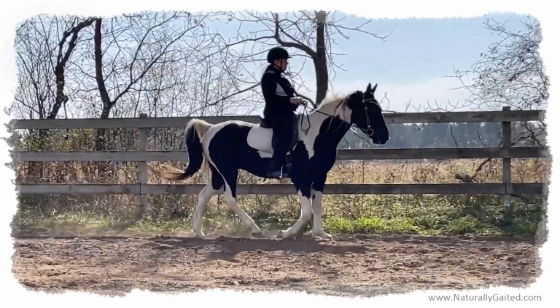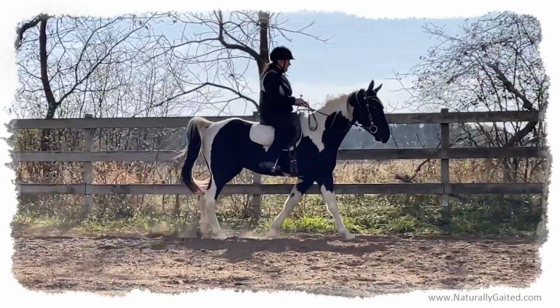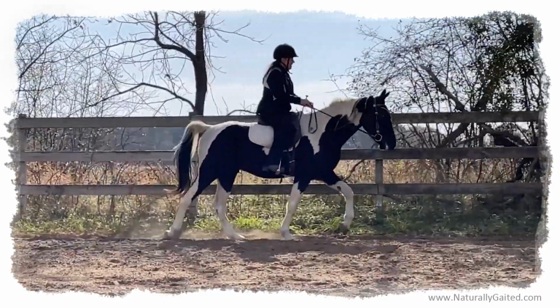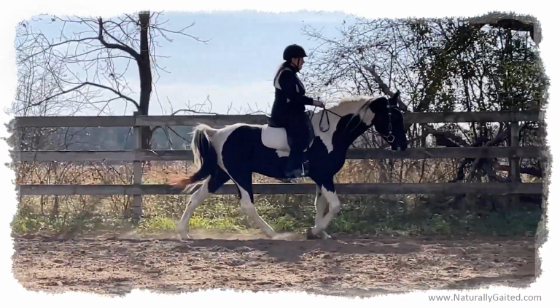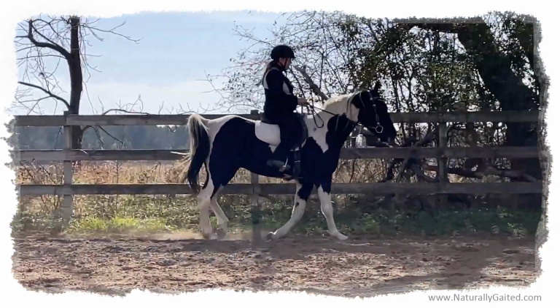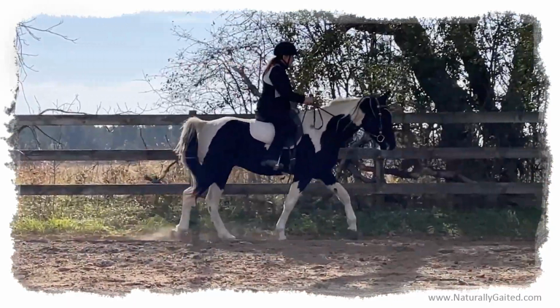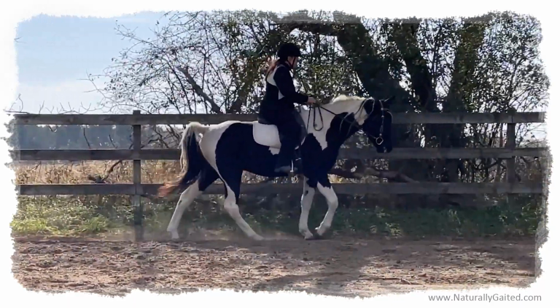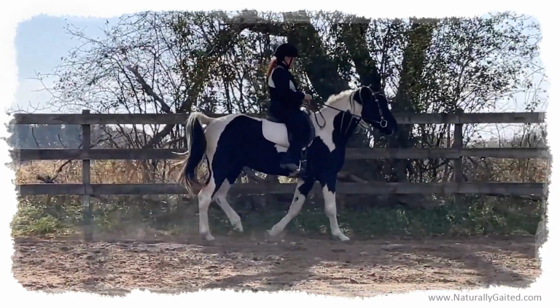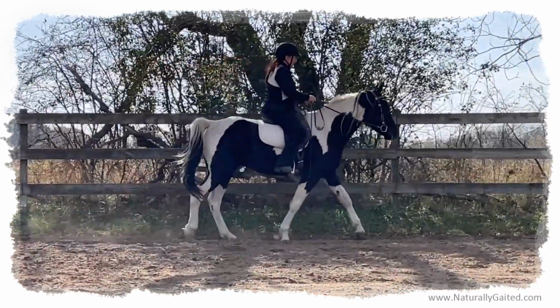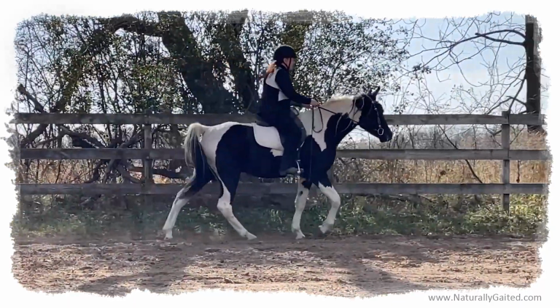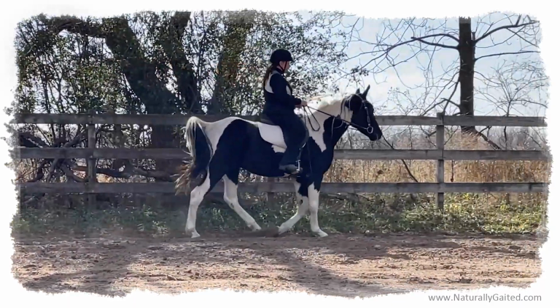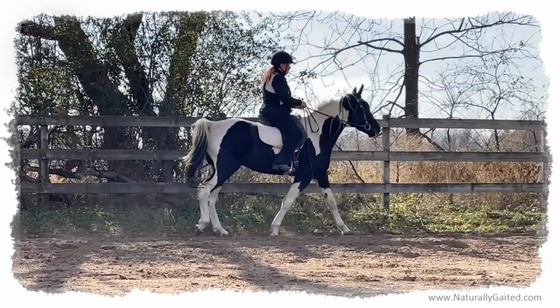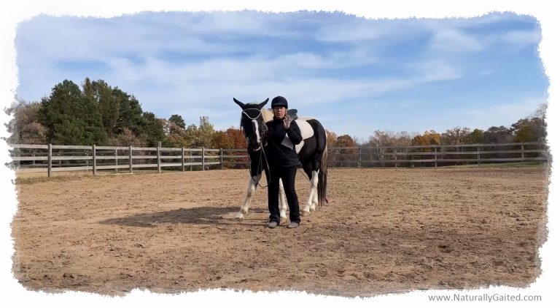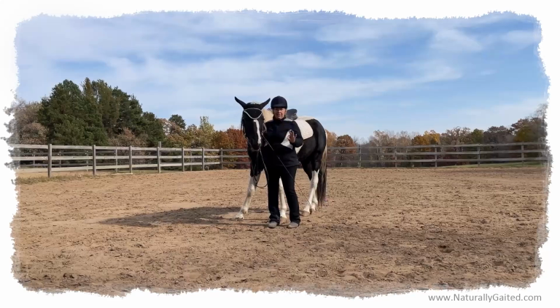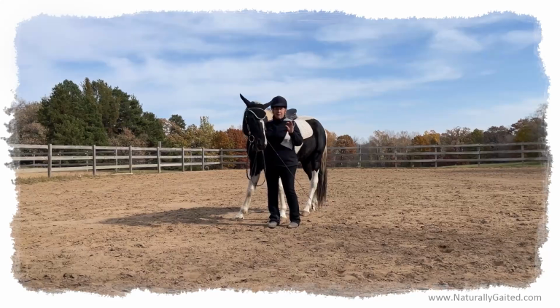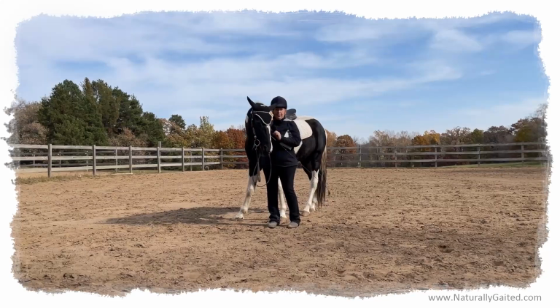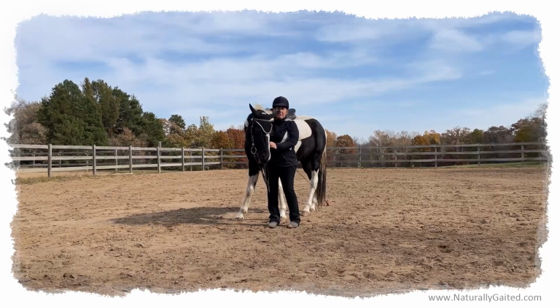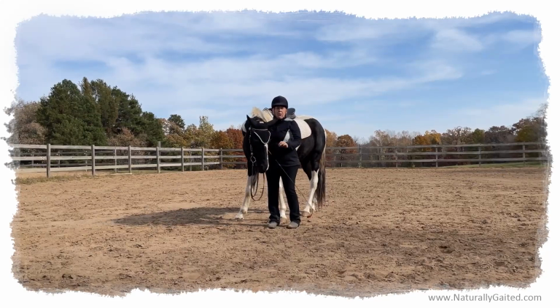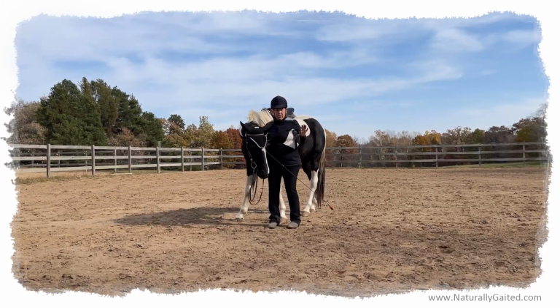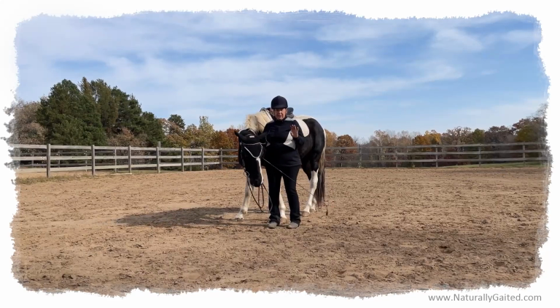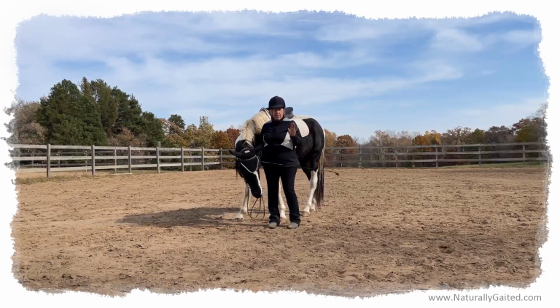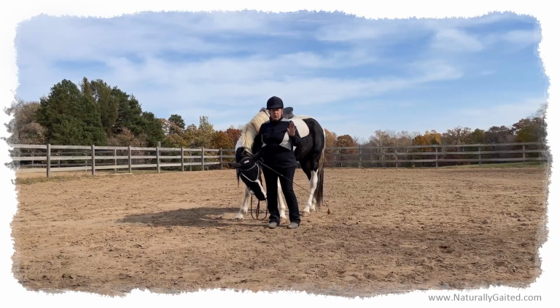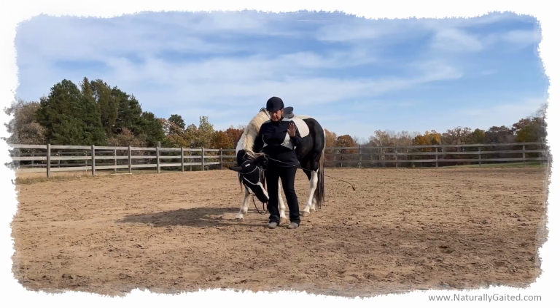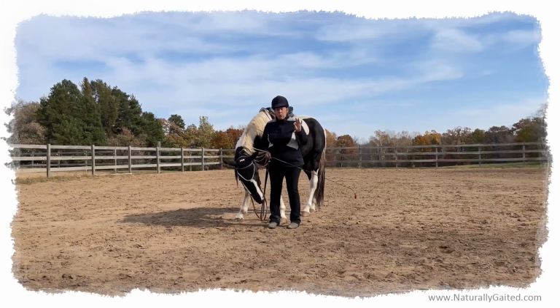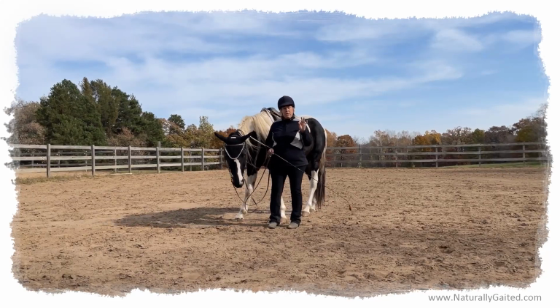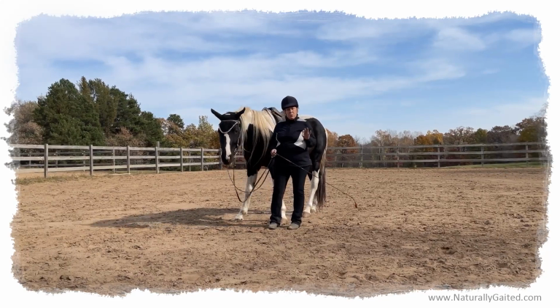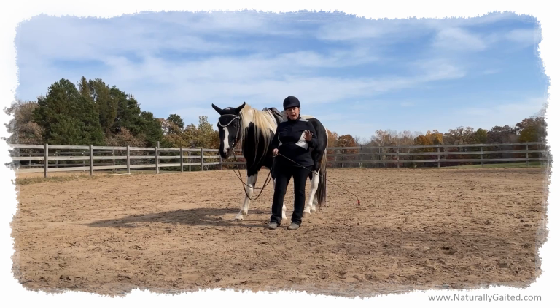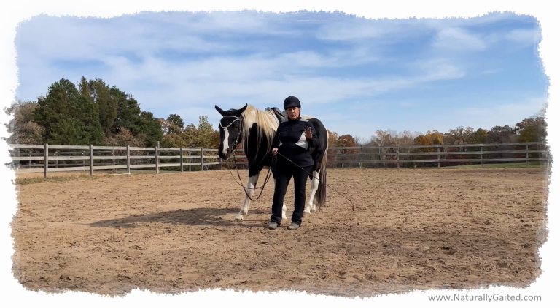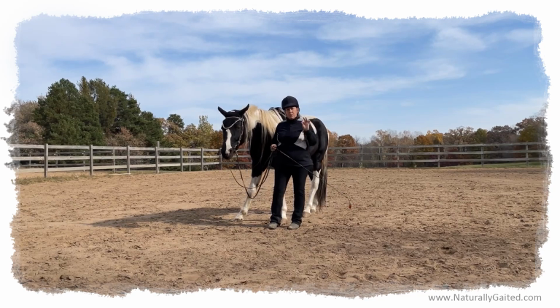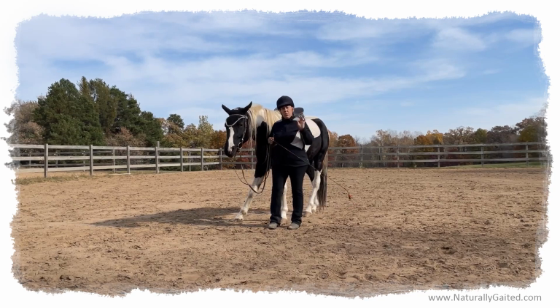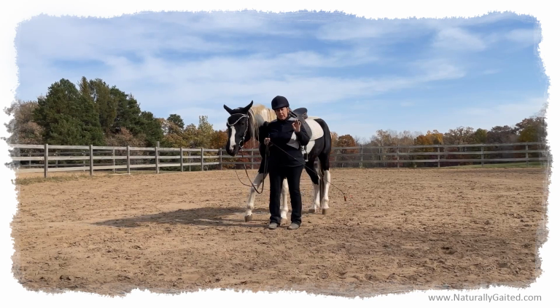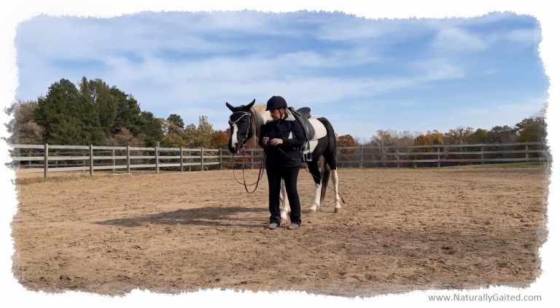And for the naturally gaited horse, we know what that means, right? More pacing, more step pacing, more hard trot — the things that we don't like. We want smooth gaits. We want smooth quality gaits.